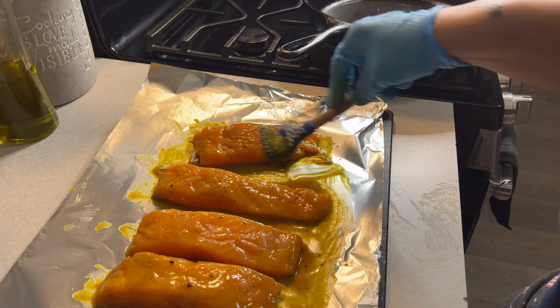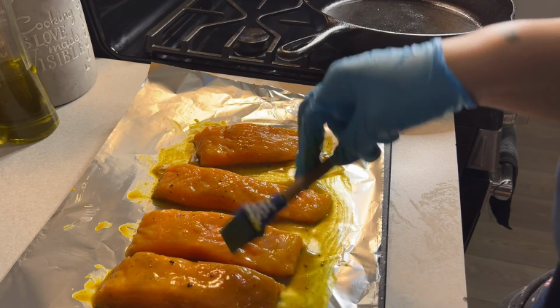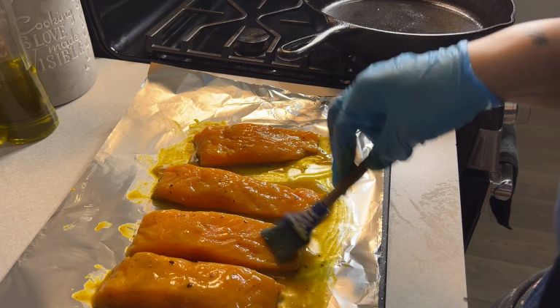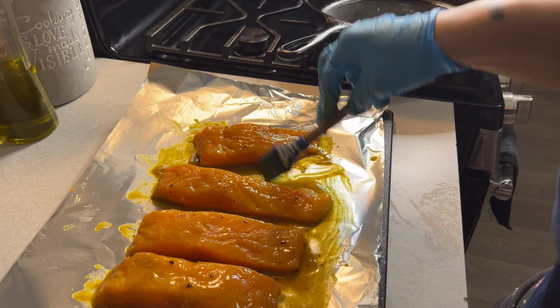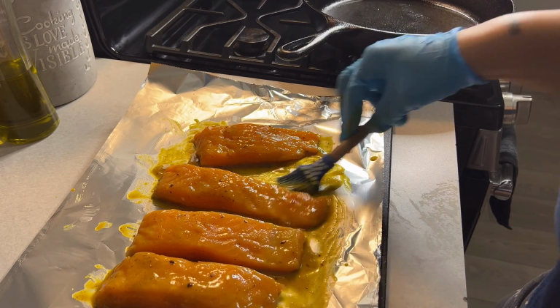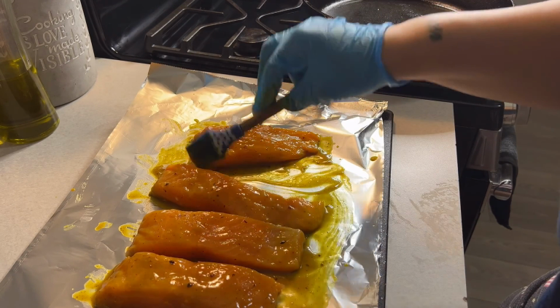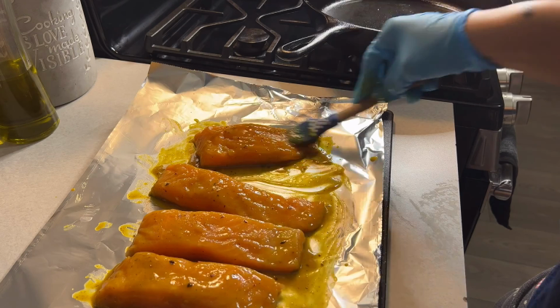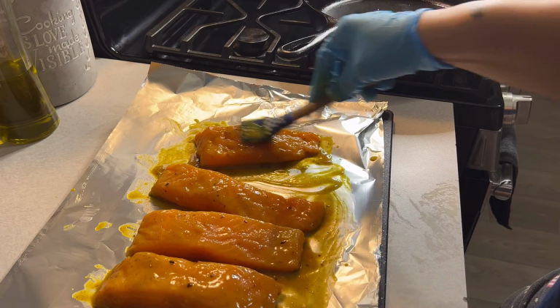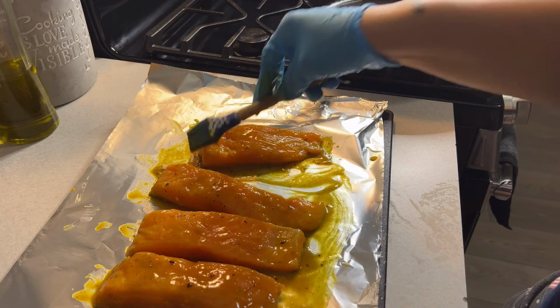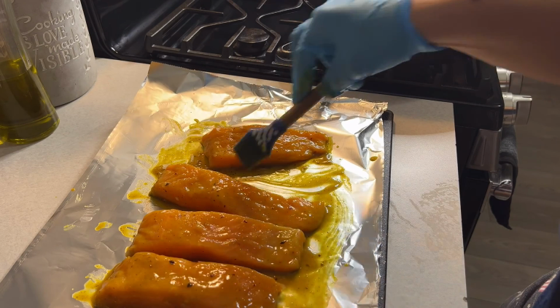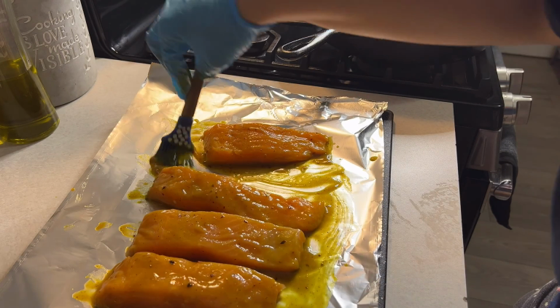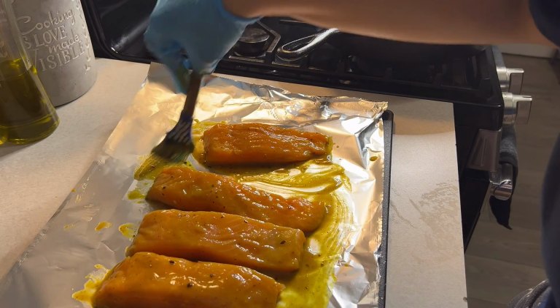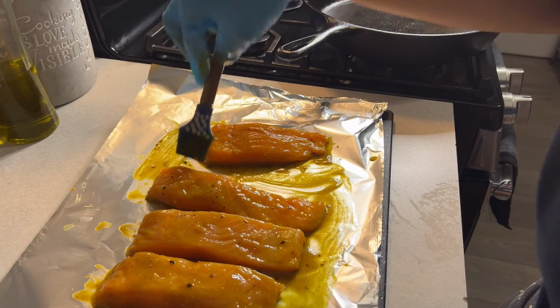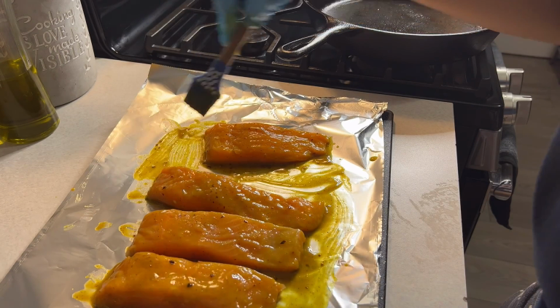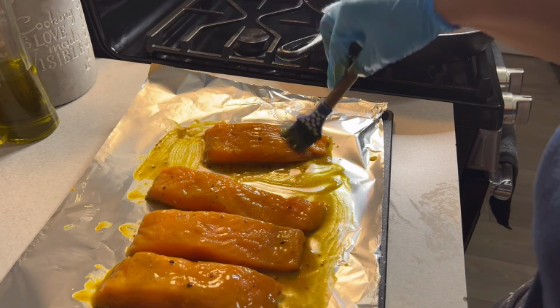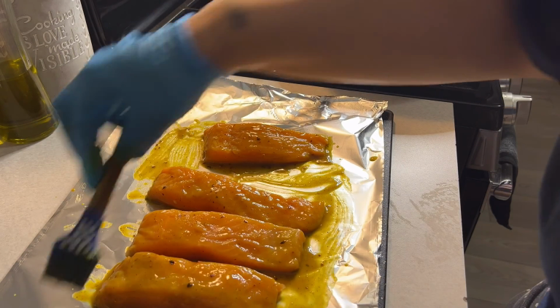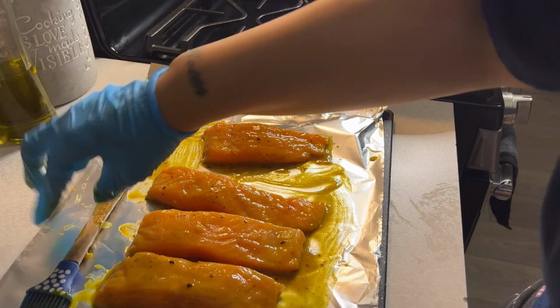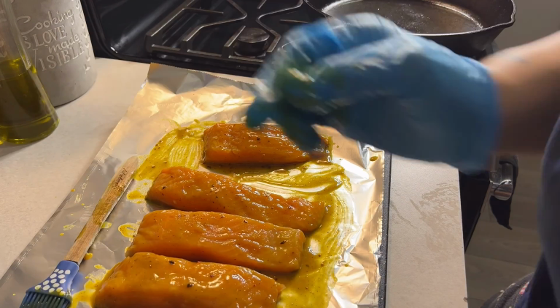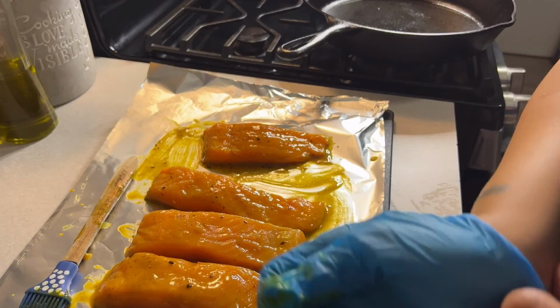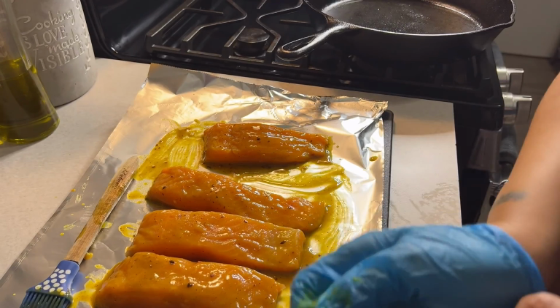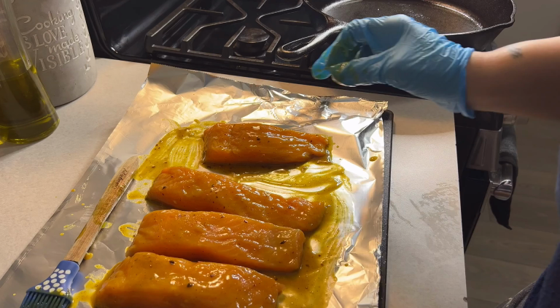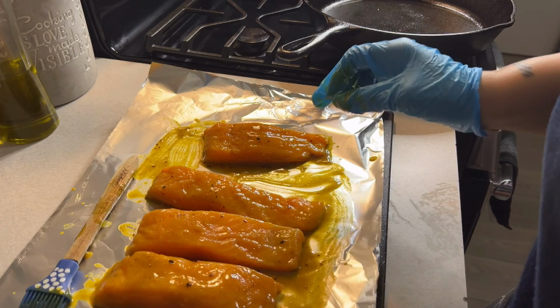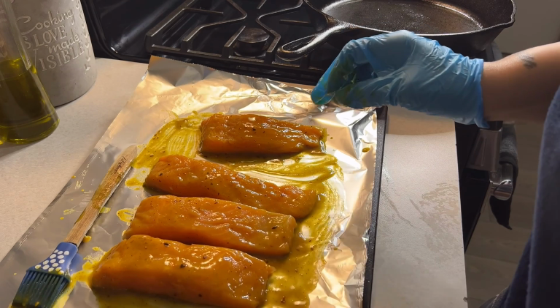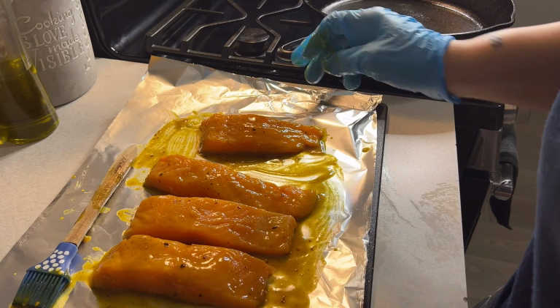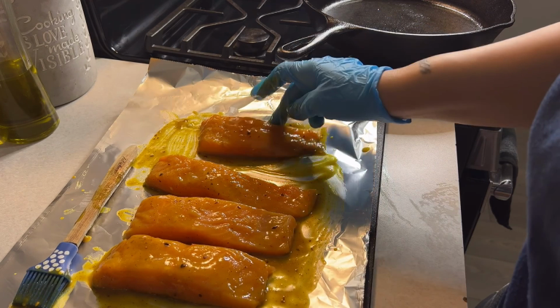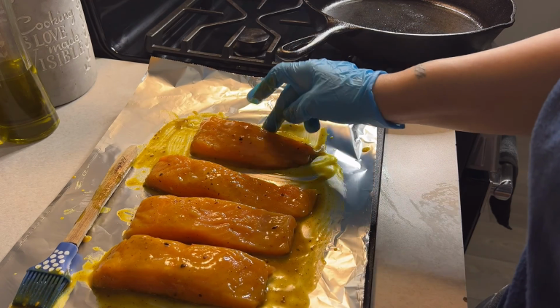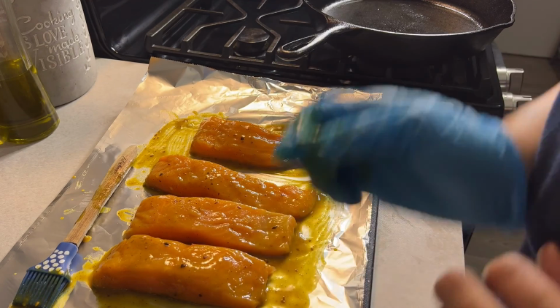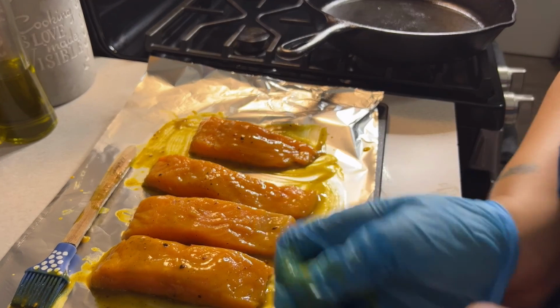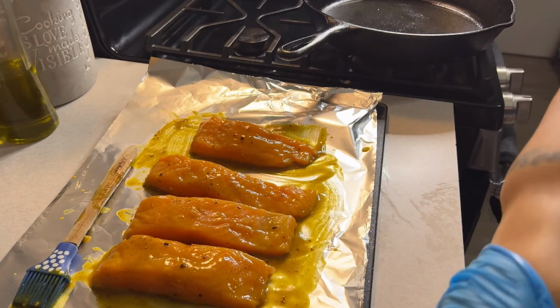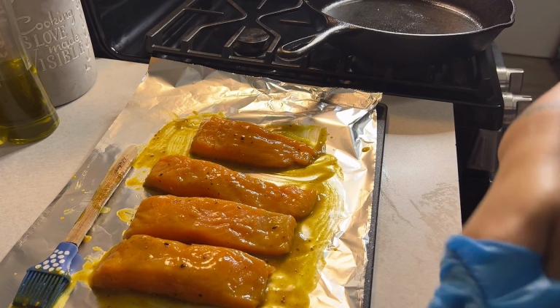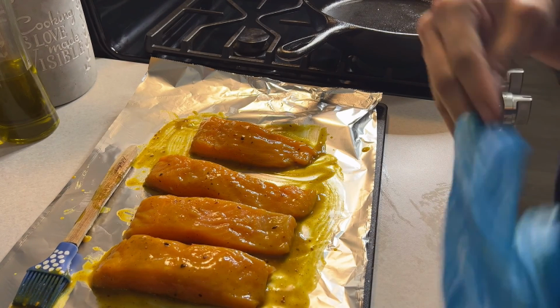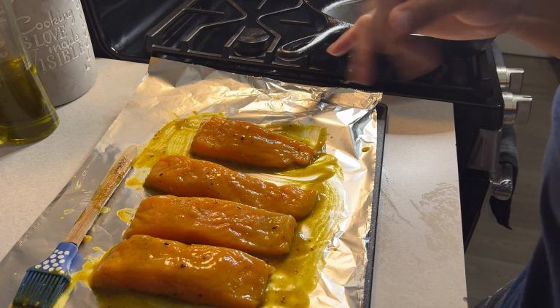I'm going to do the skin side first, then flip to the top part. It's all in the flavor. This is how it looks you guys — my salmon is ready to go.